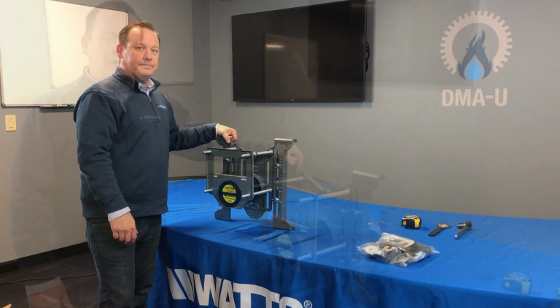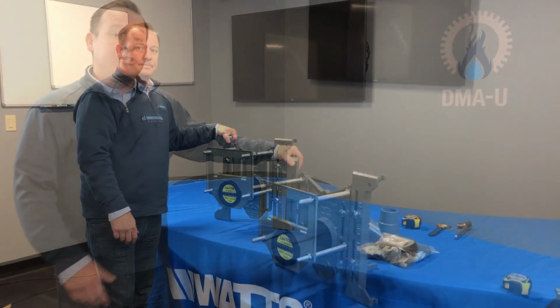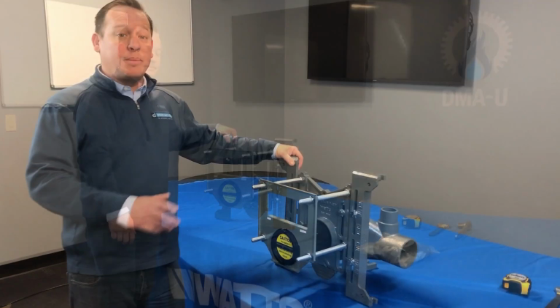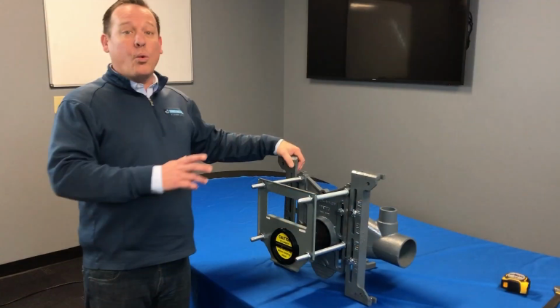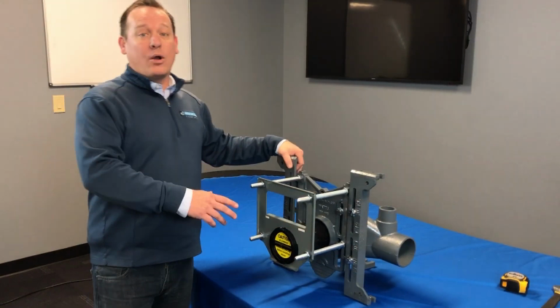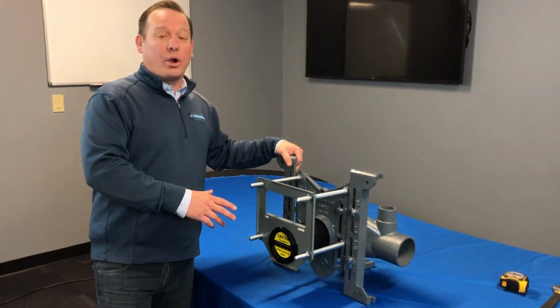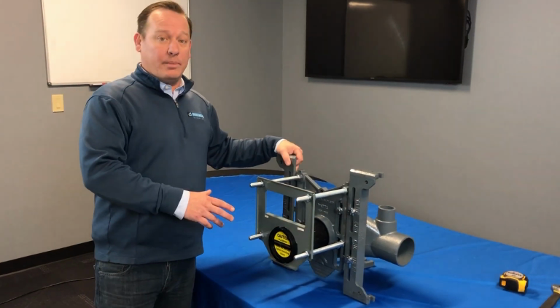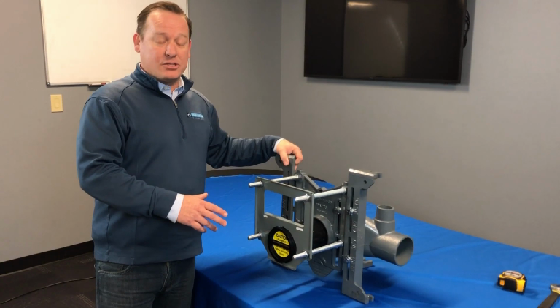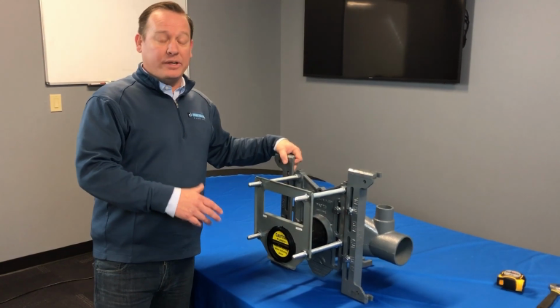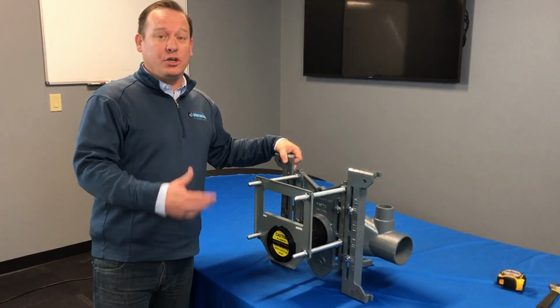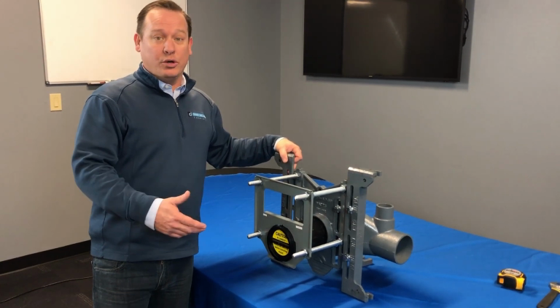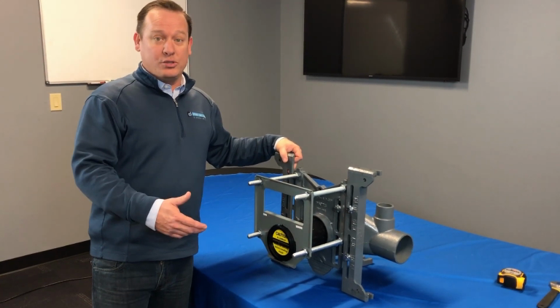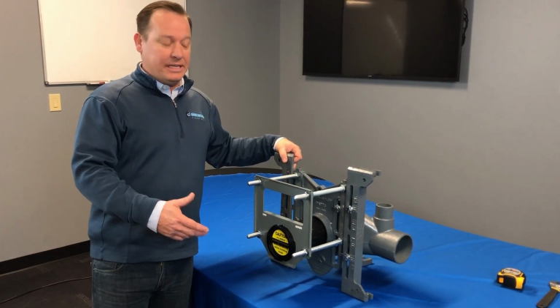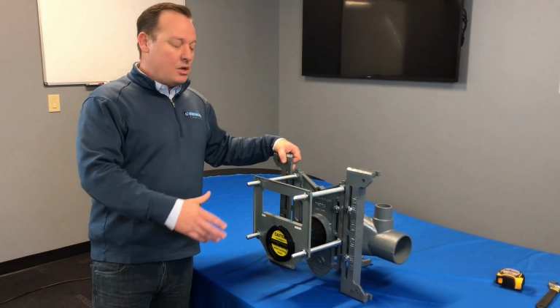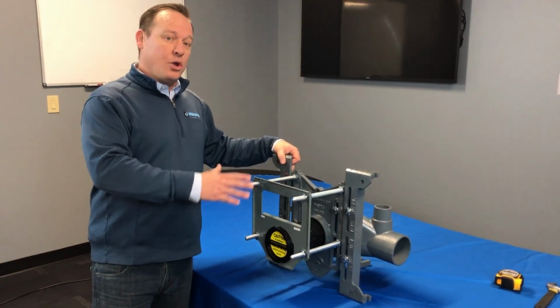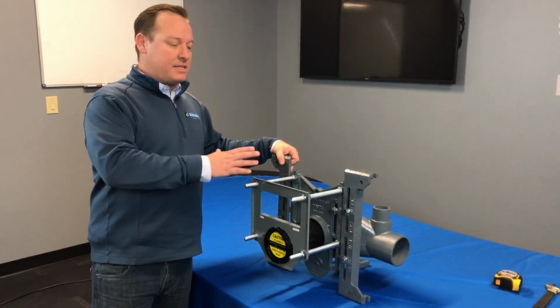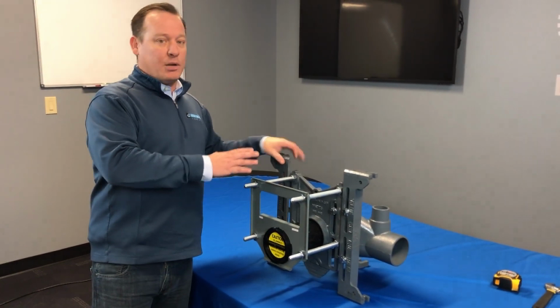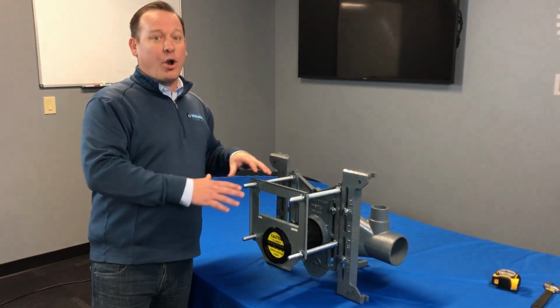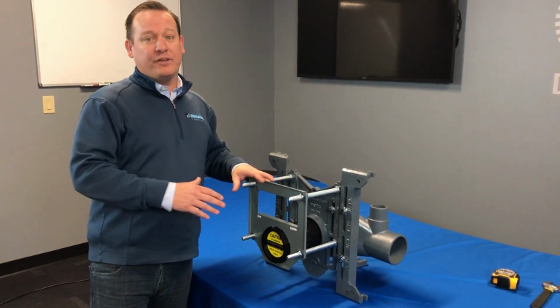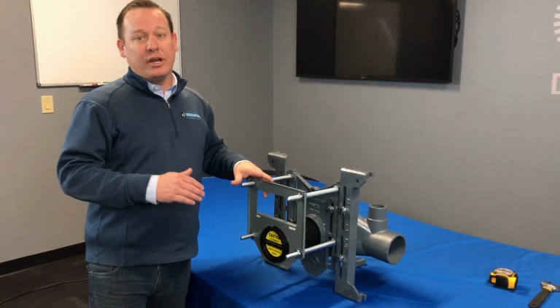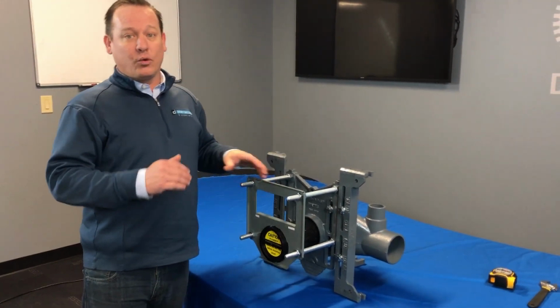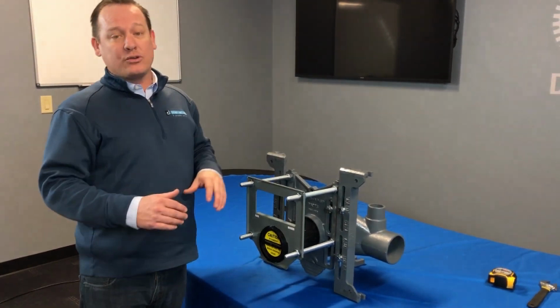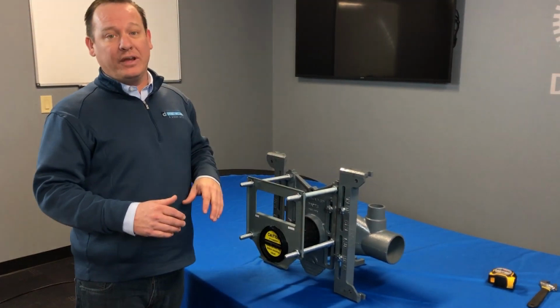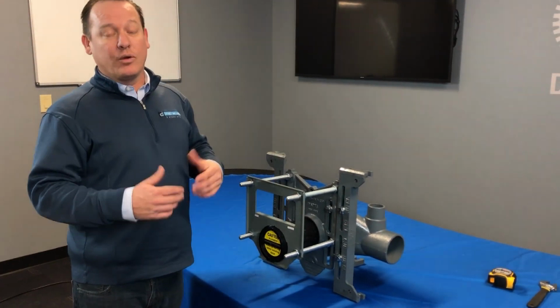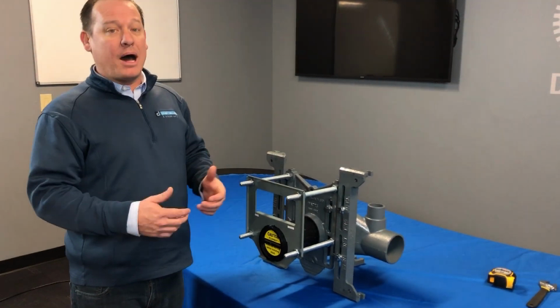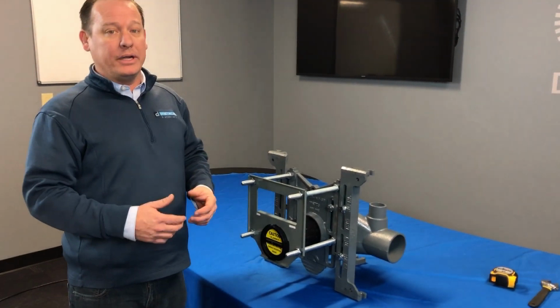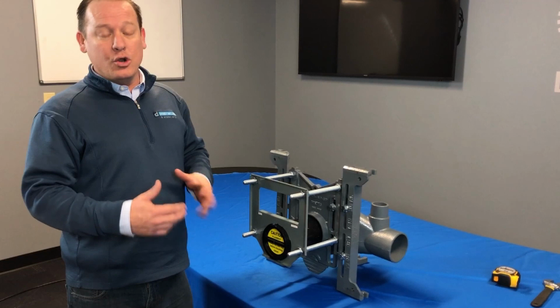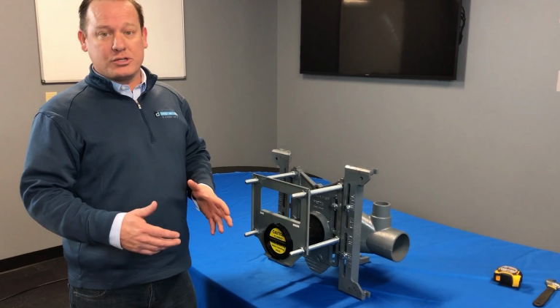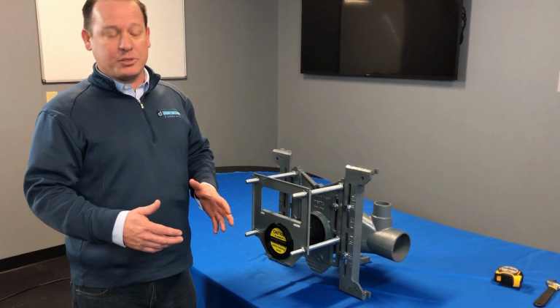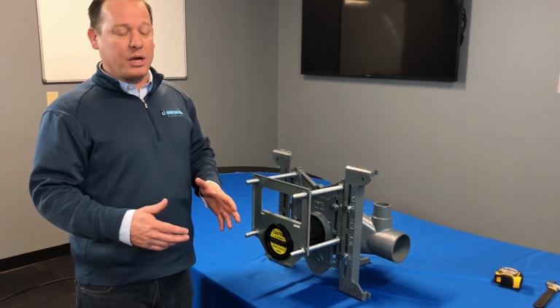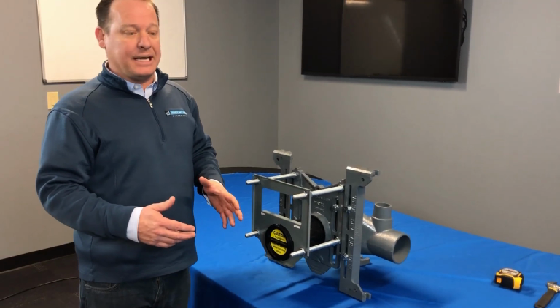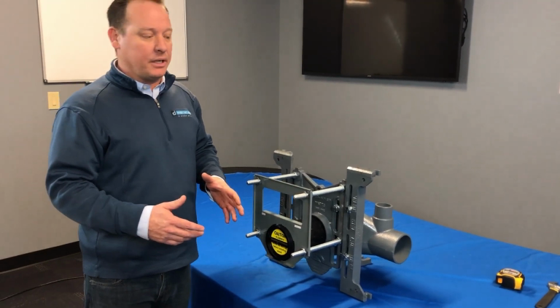Now let's talk about where we're going to be installing these and who we're using these for. This is going to be perfect for any of your retrofitting, remodeling, or new construction projects out there.